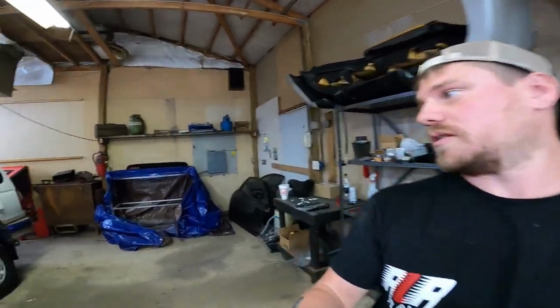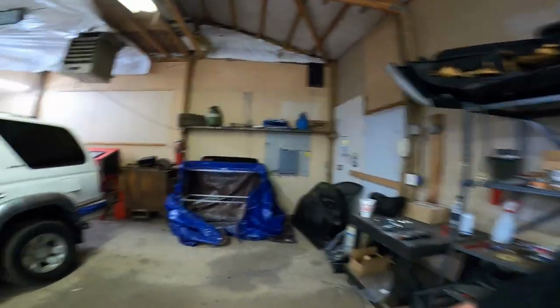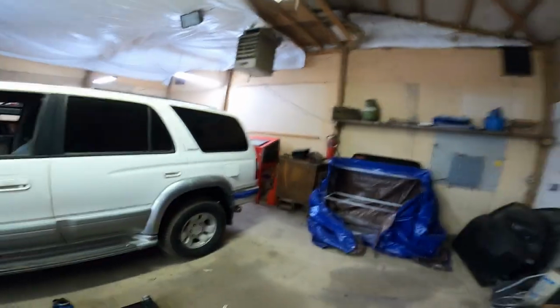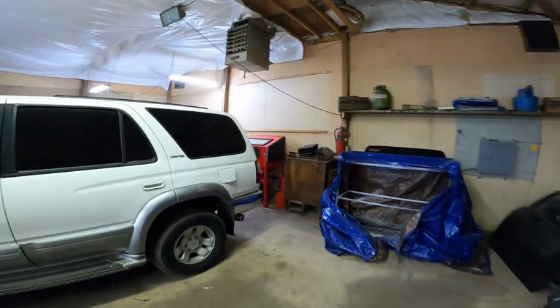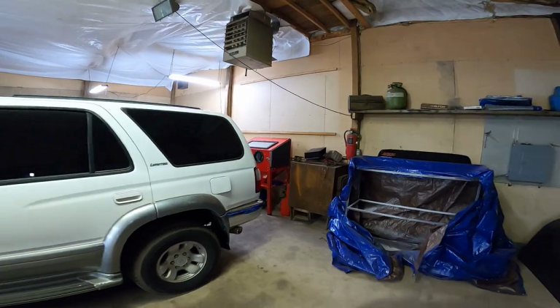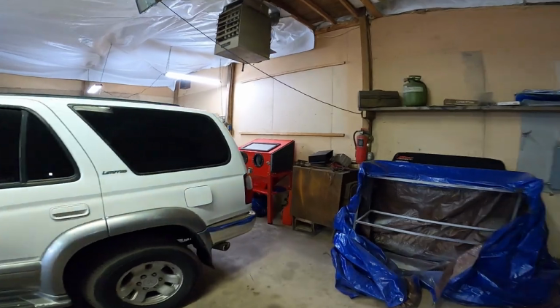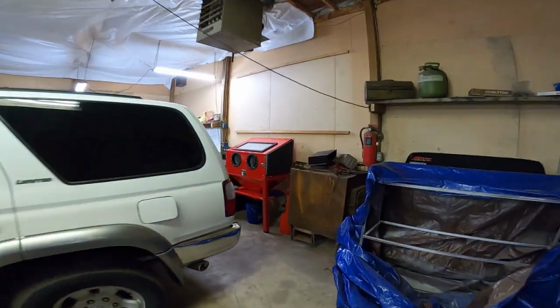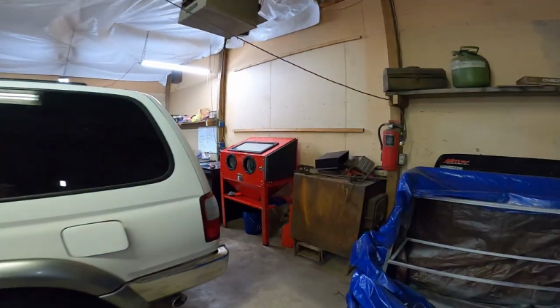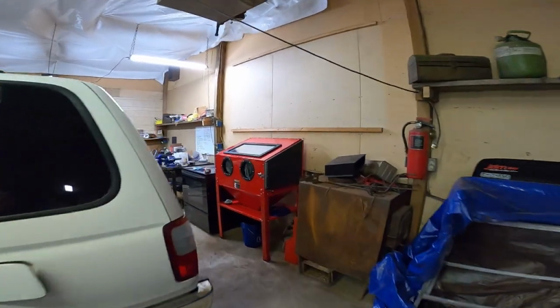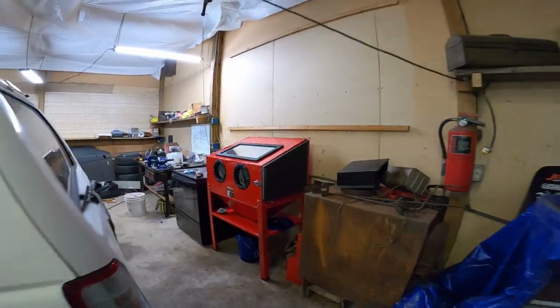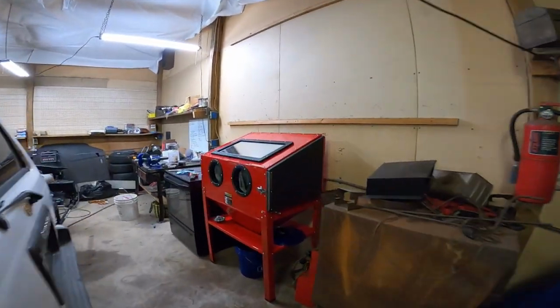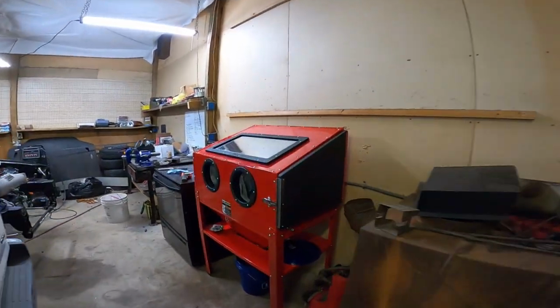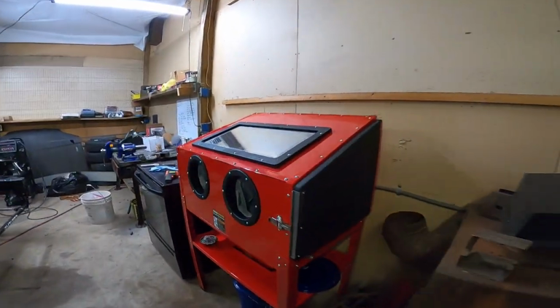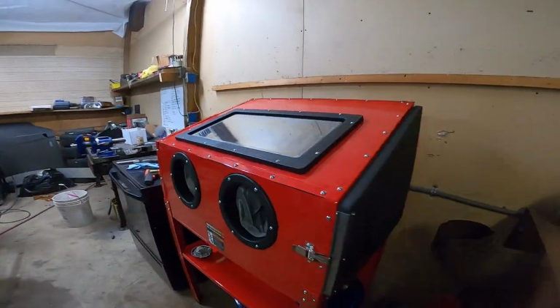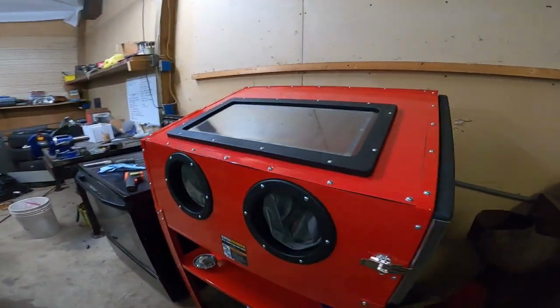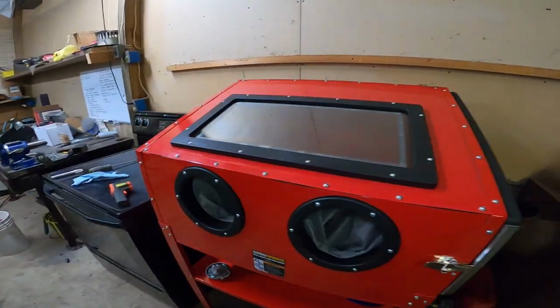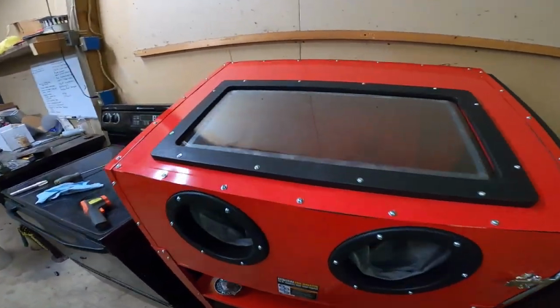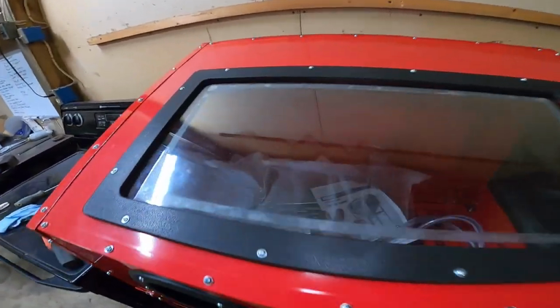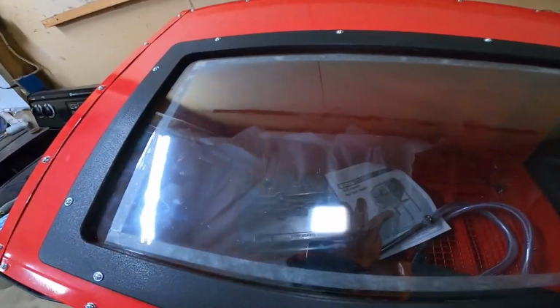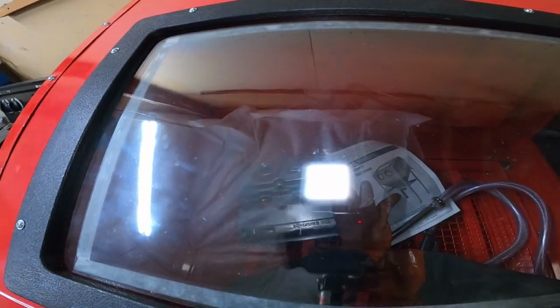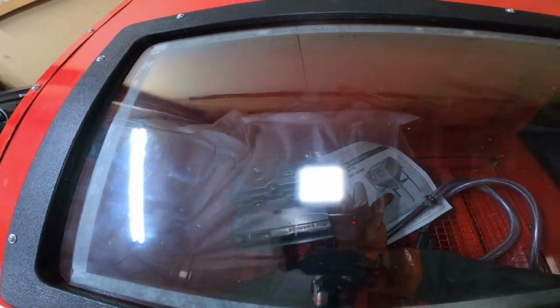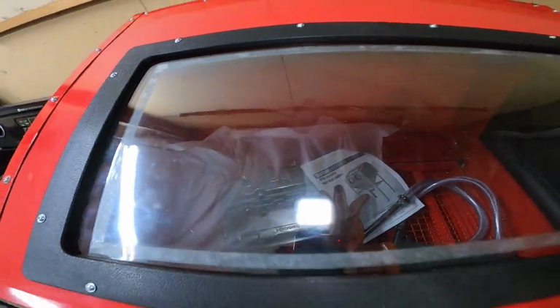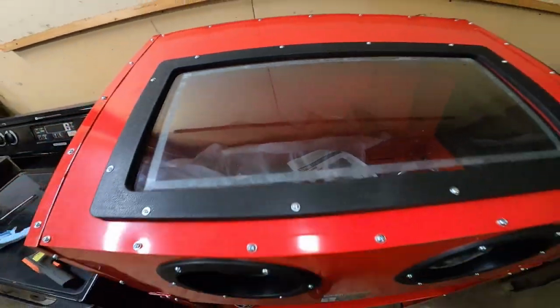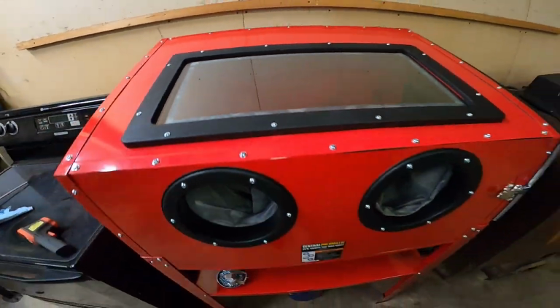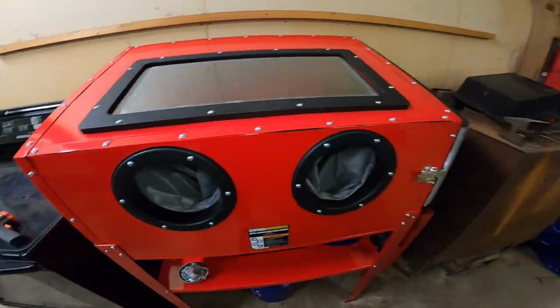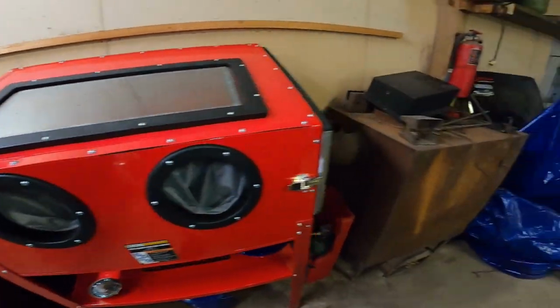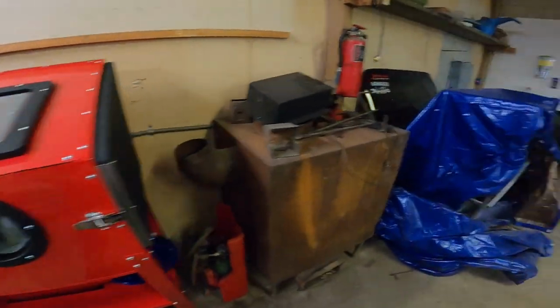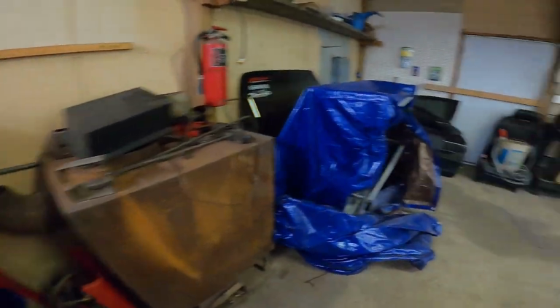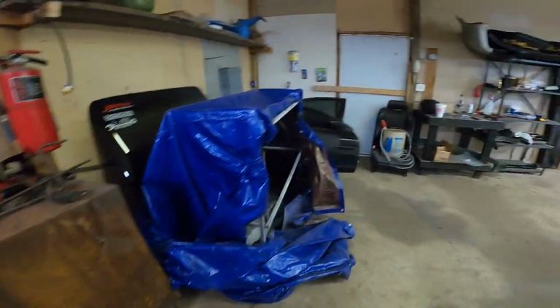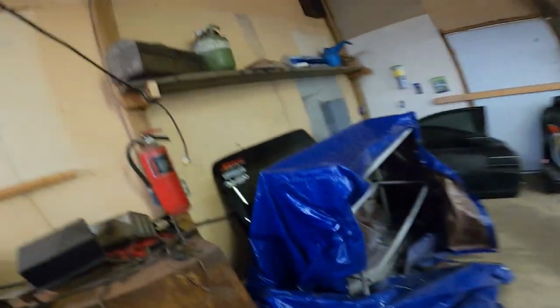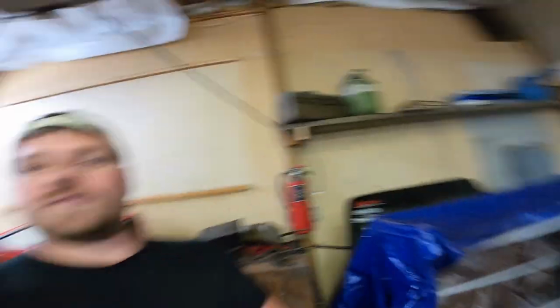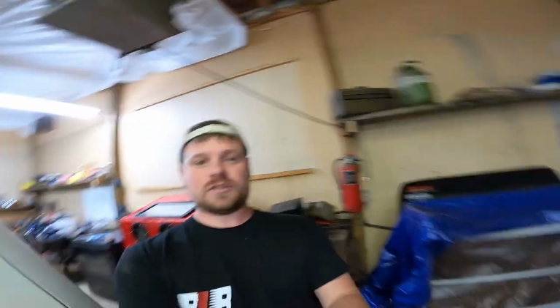We also got ourselves a sand blaster. Picked it up so we can get some parts stripped, and then we can actually powder coat efficiently.